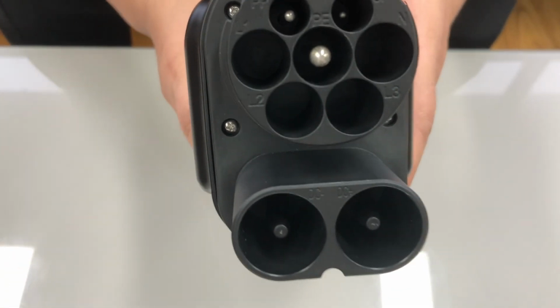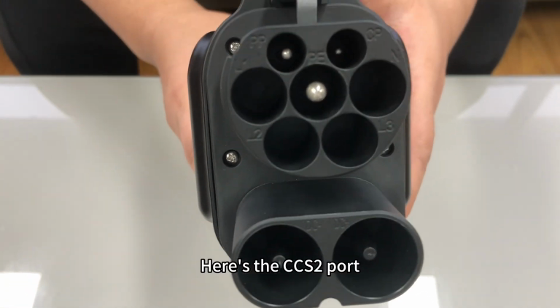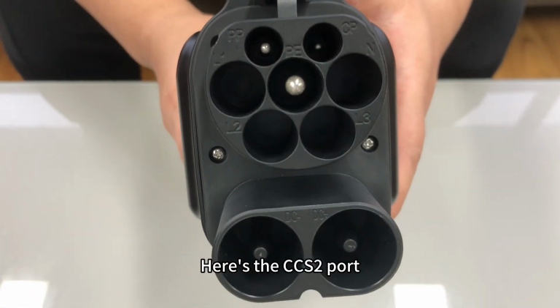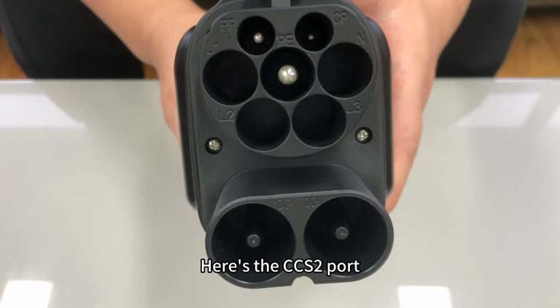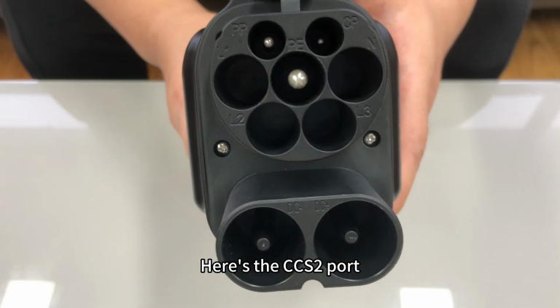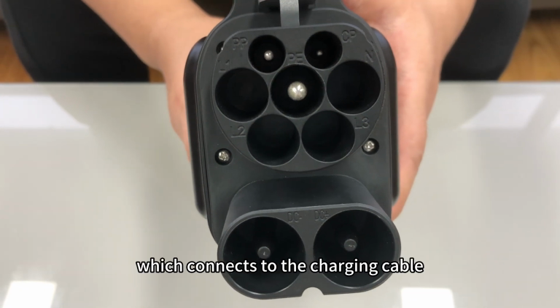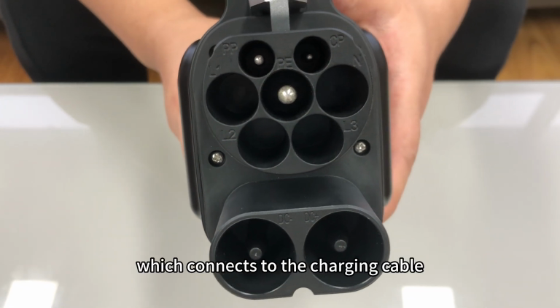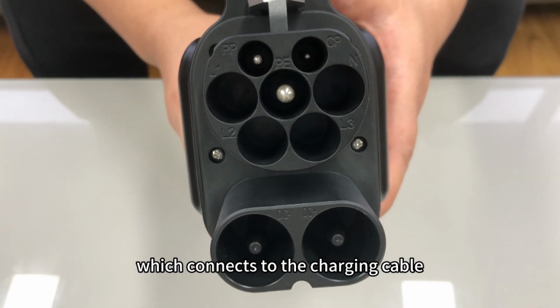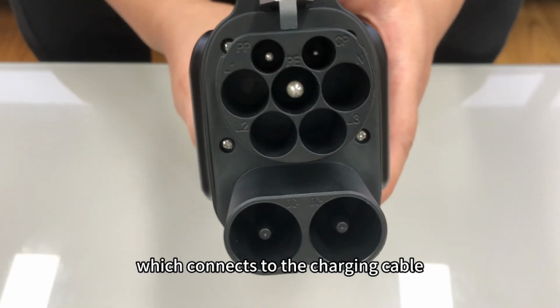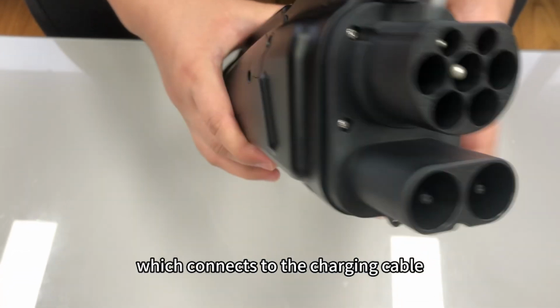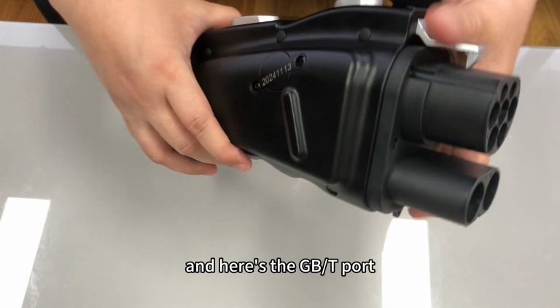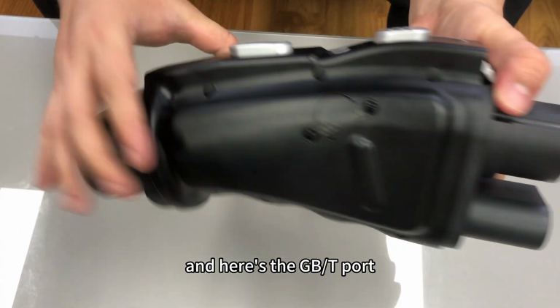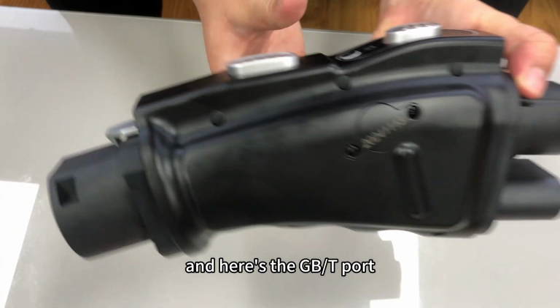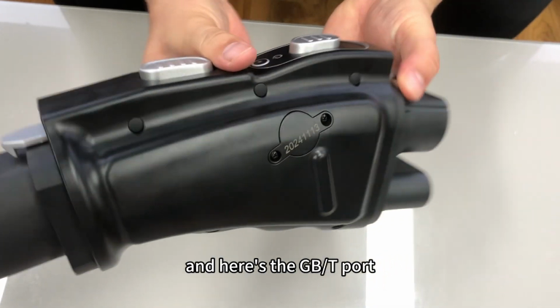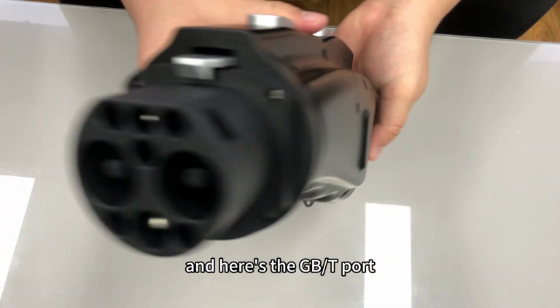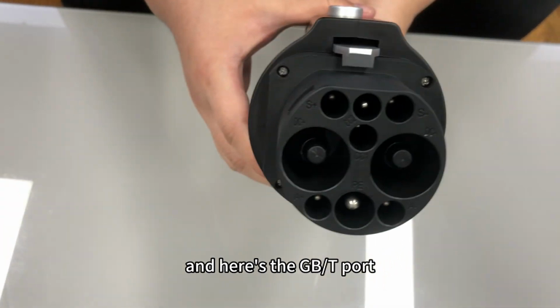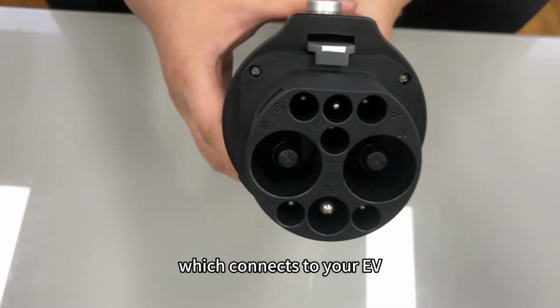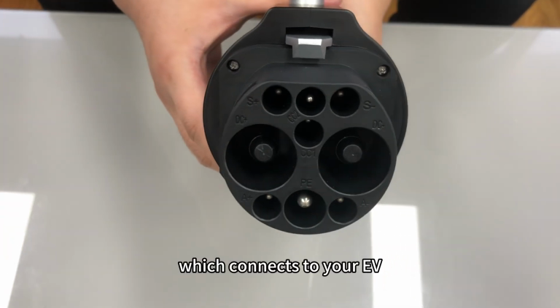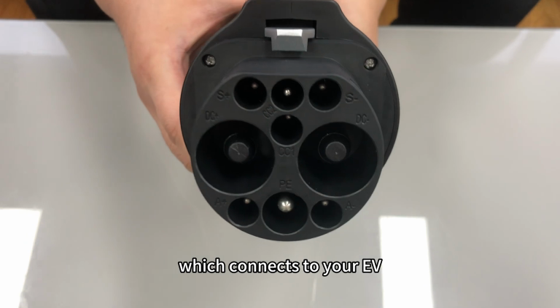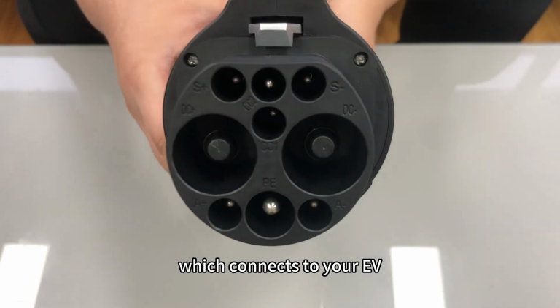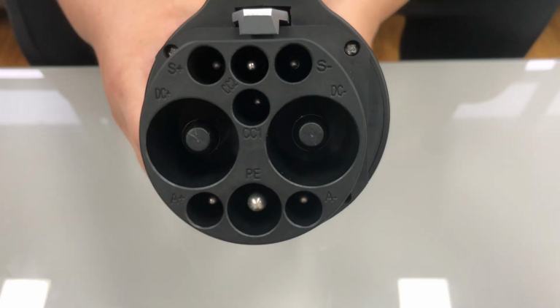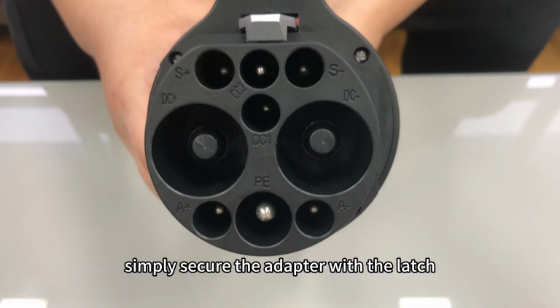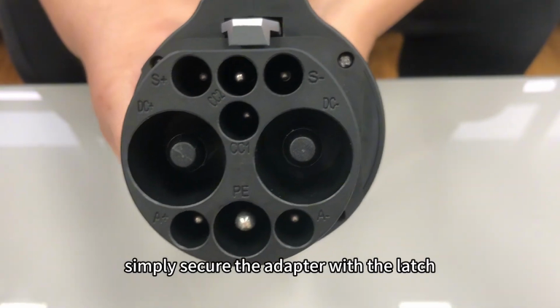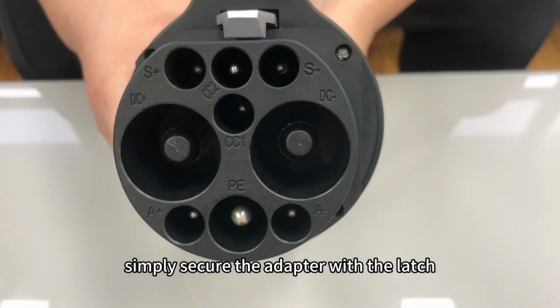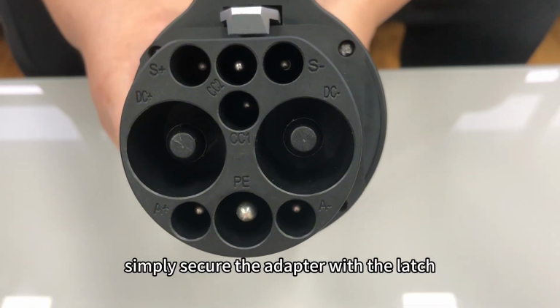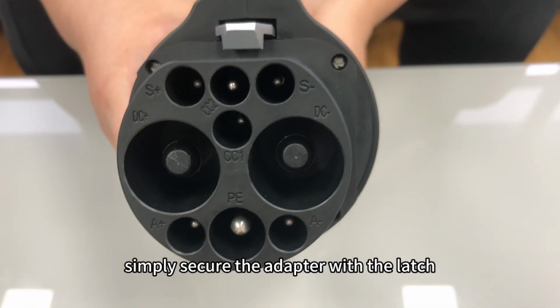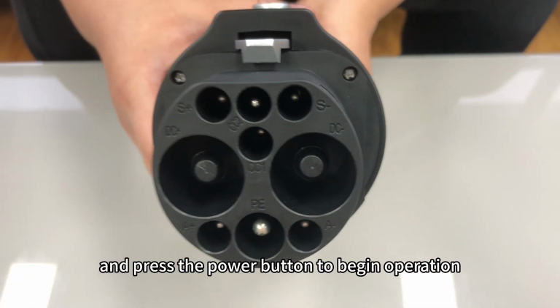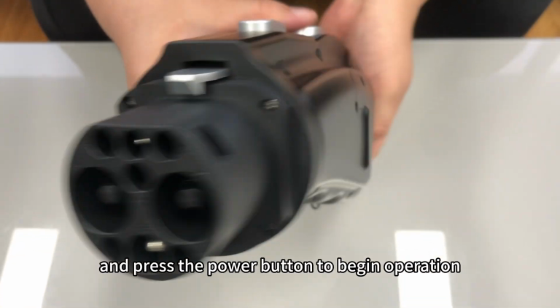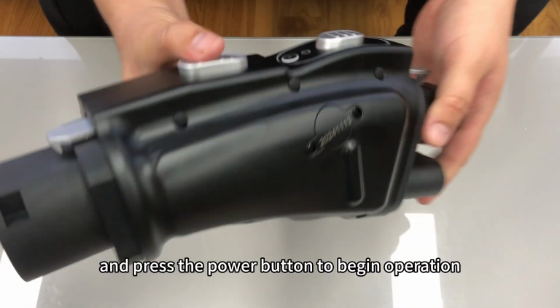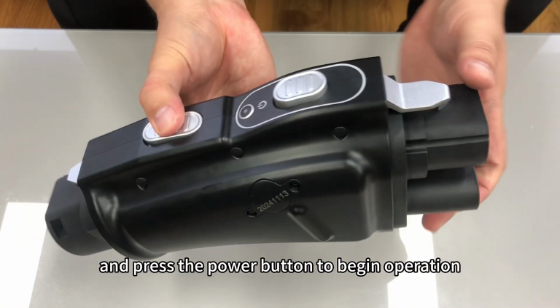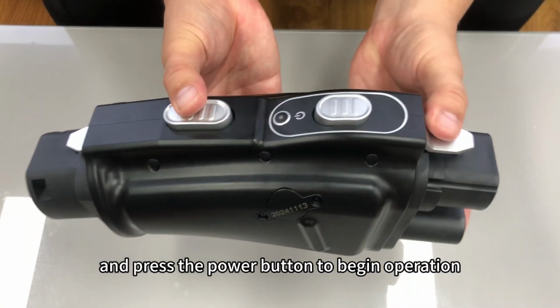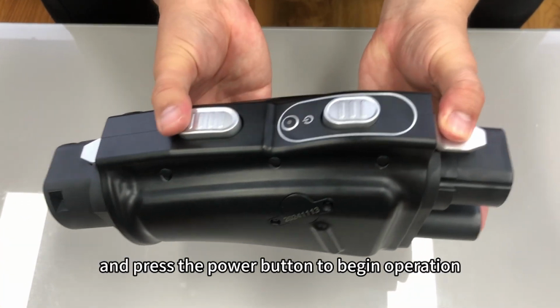Here's the CCS2 port, which connects to the charging cable, and here's the GBT port, which connects to your EV. Simply secure the adapter with the latch and press the power button to begin operation.